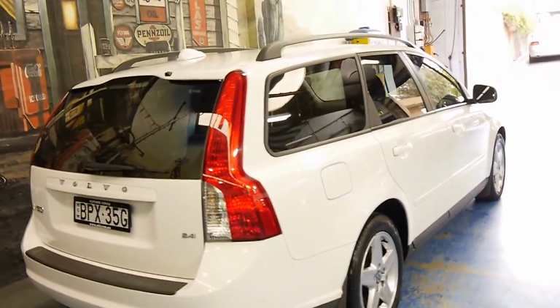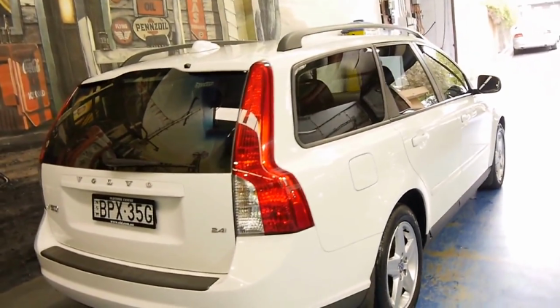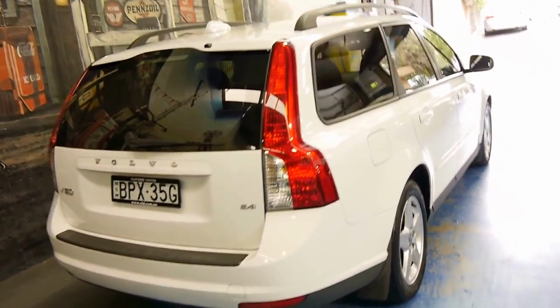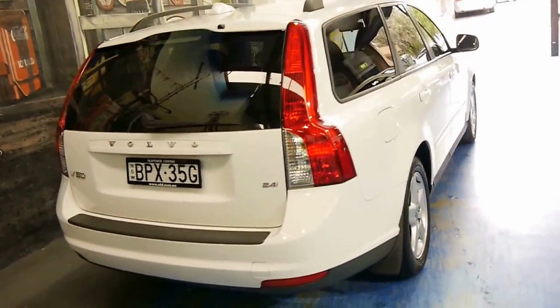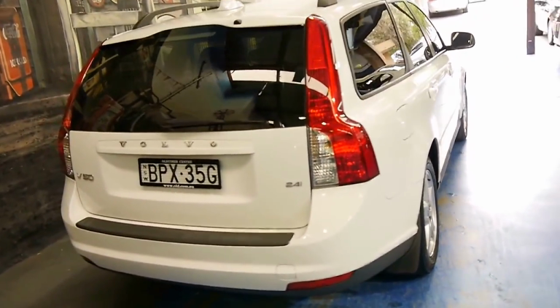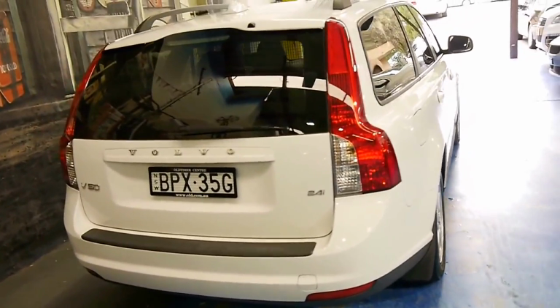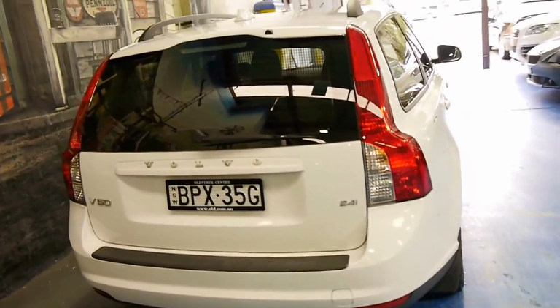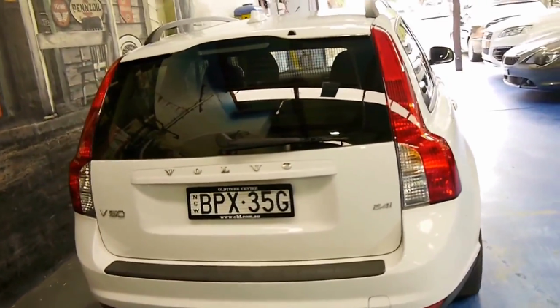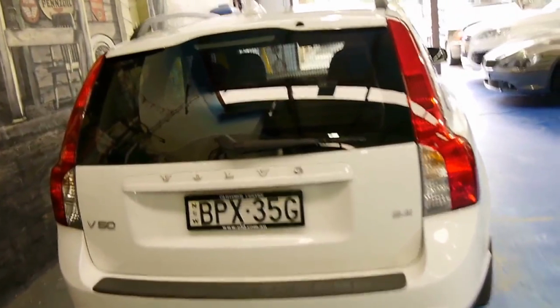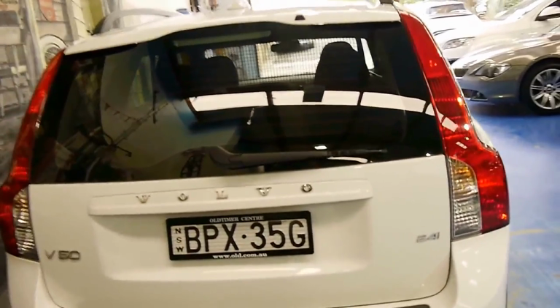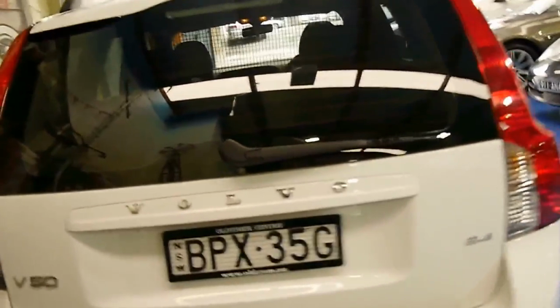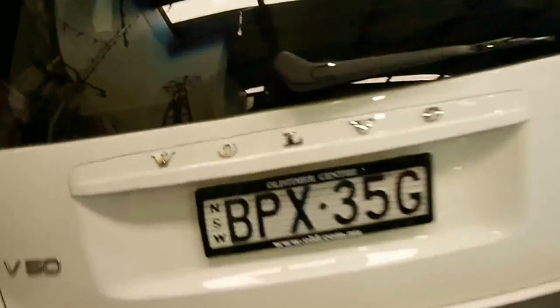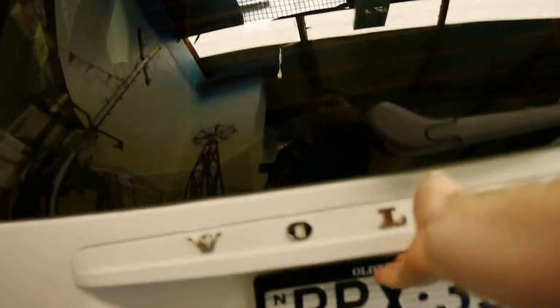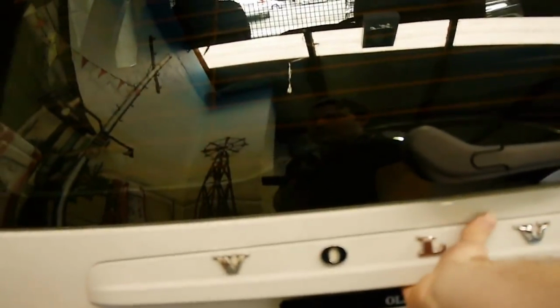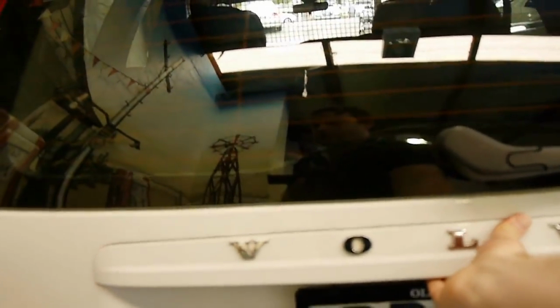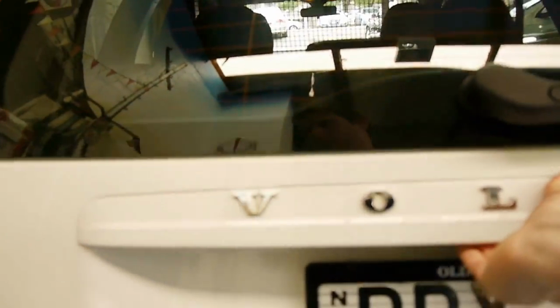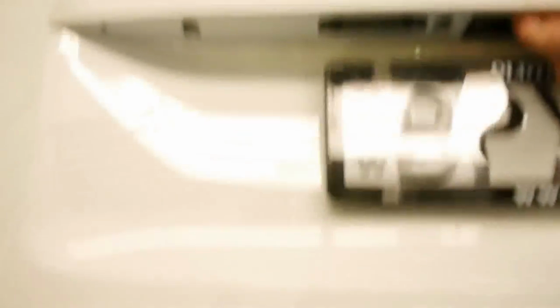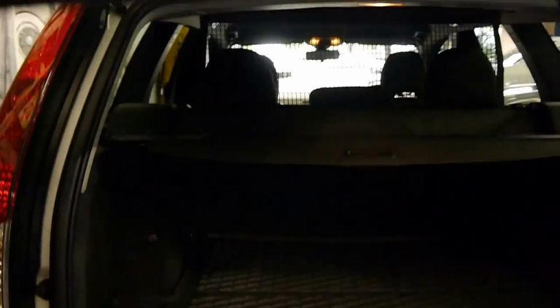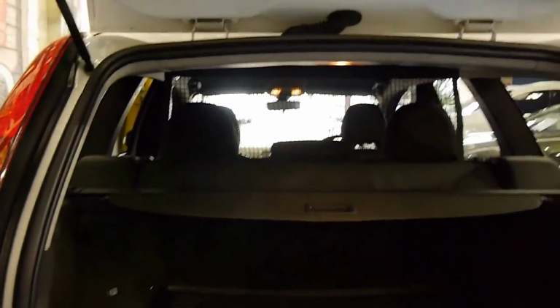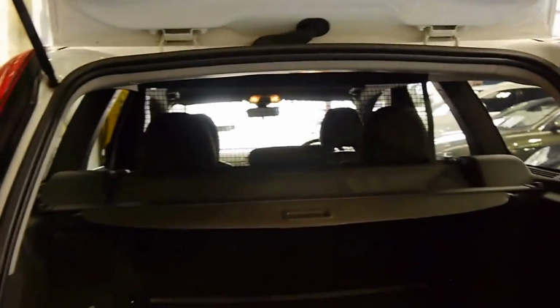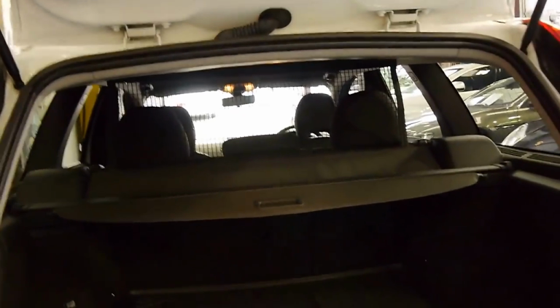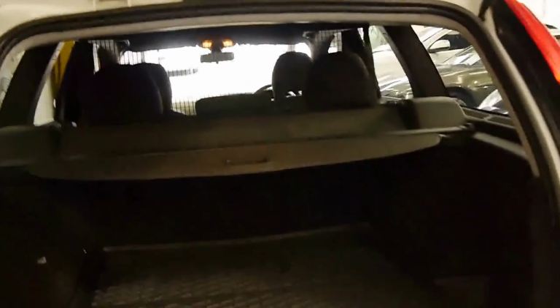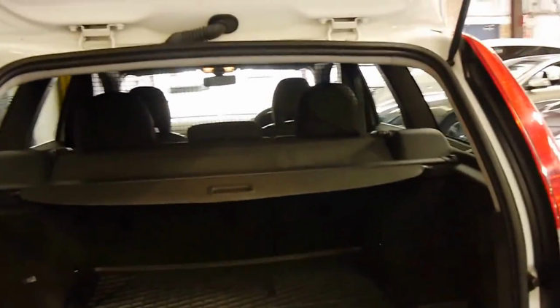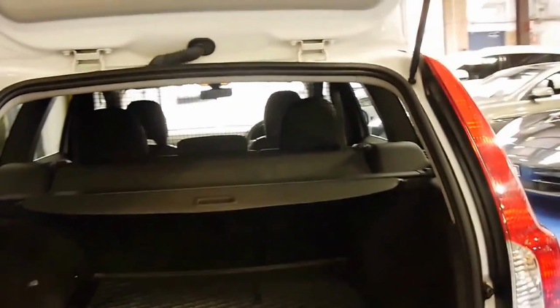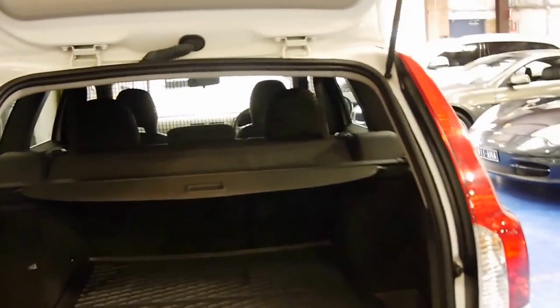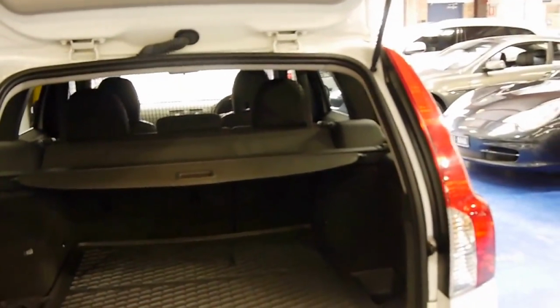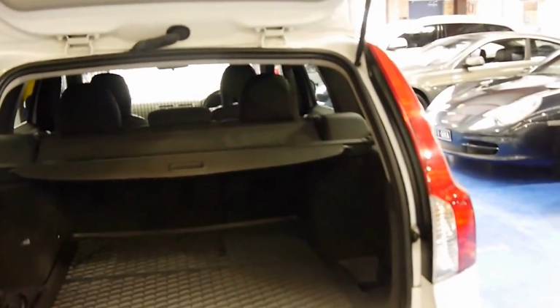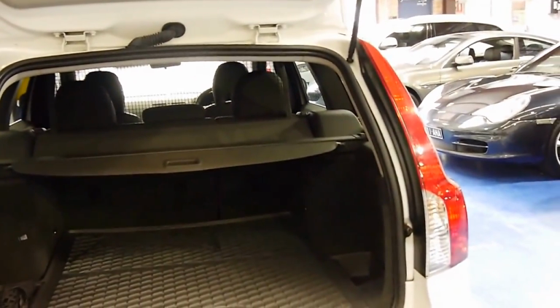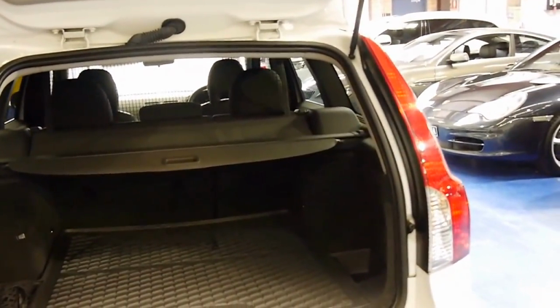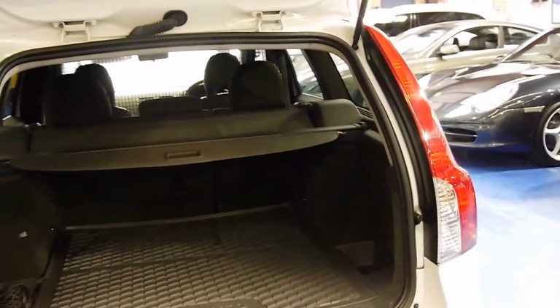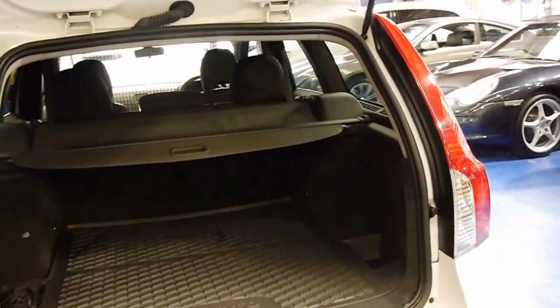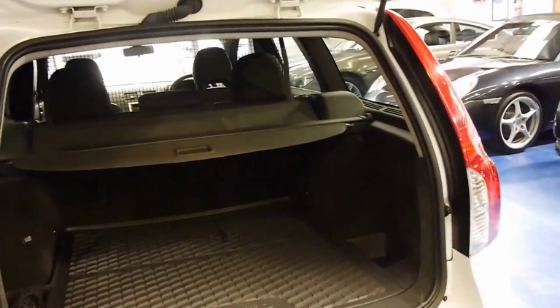It's got the 2.4 litre engine — there are no turbos or anything like that. We've been selling this series of Volvo from 1998. They used to be called an S40 and they had a V40 wagon as well.